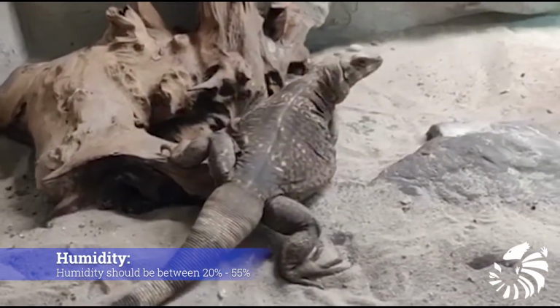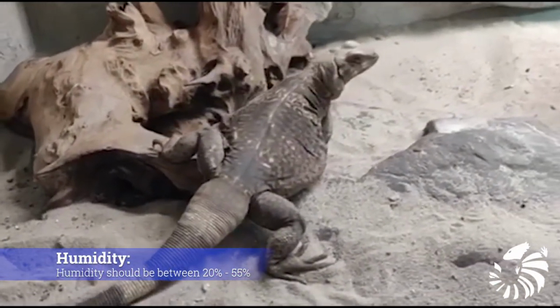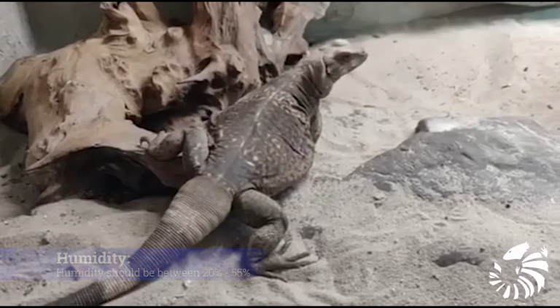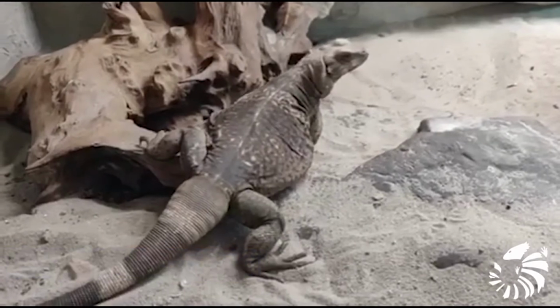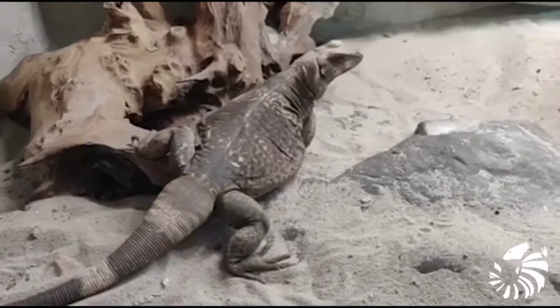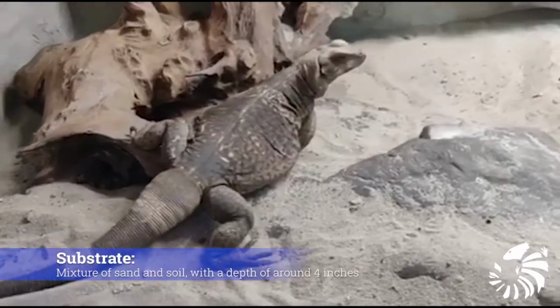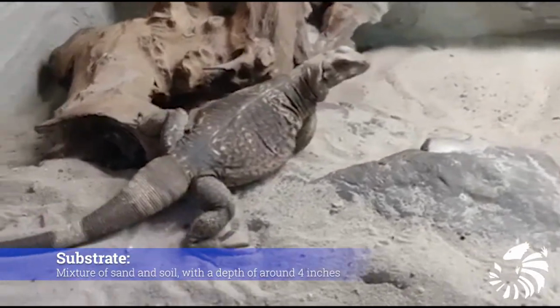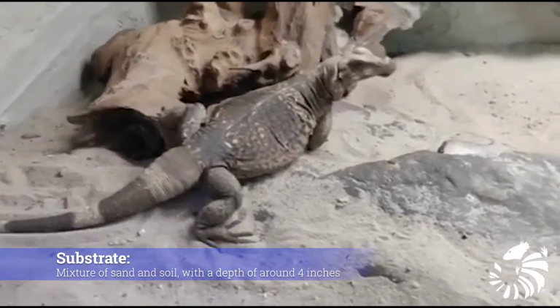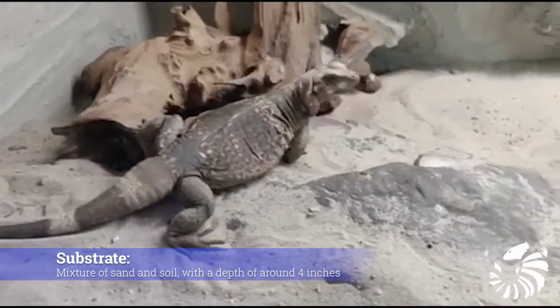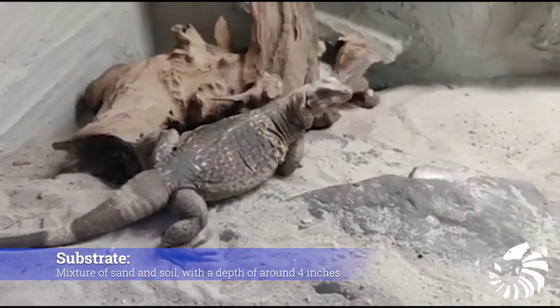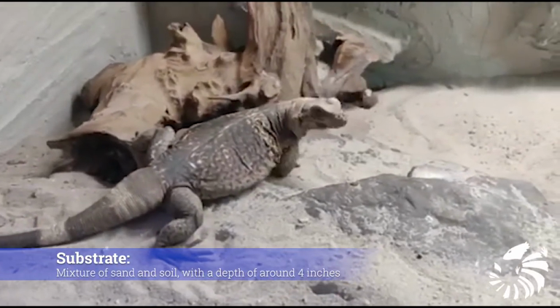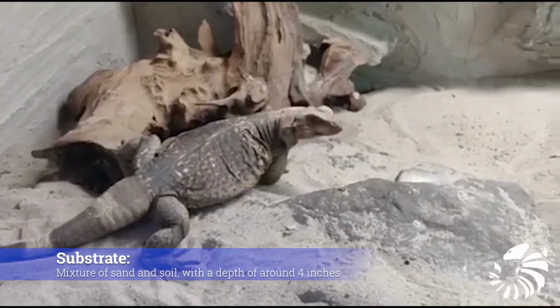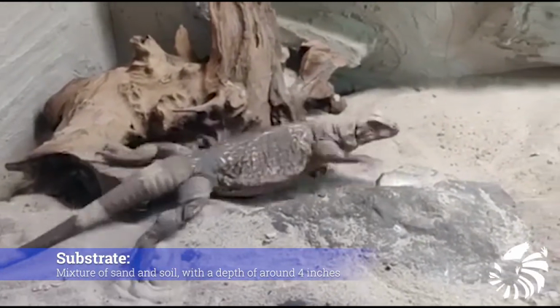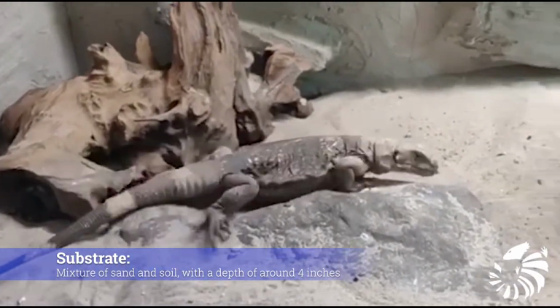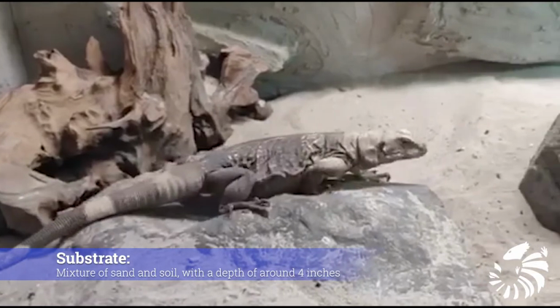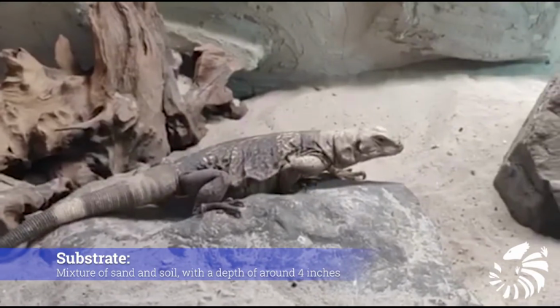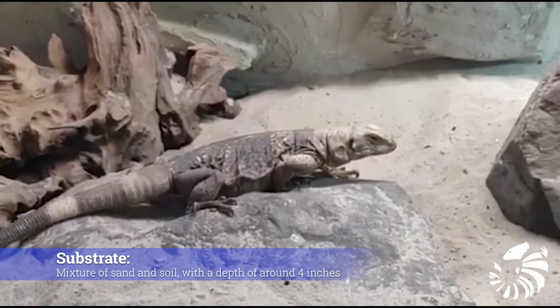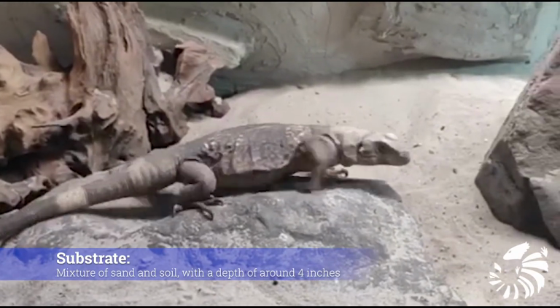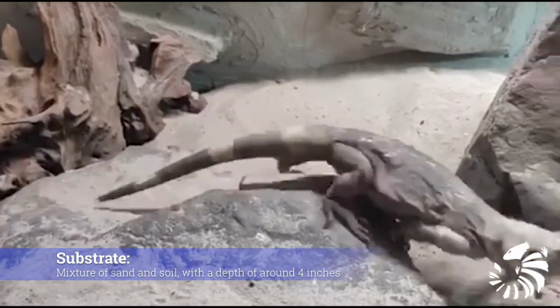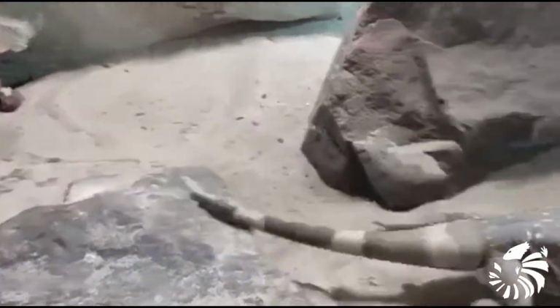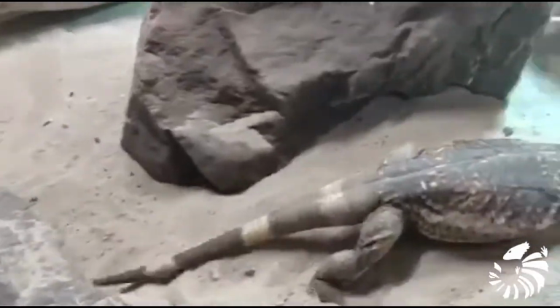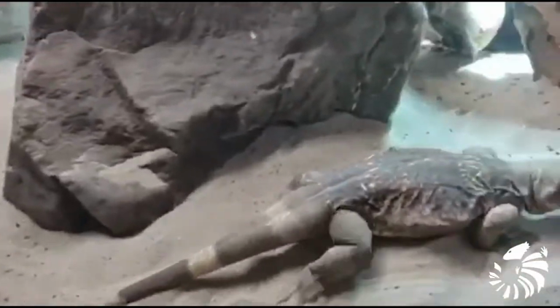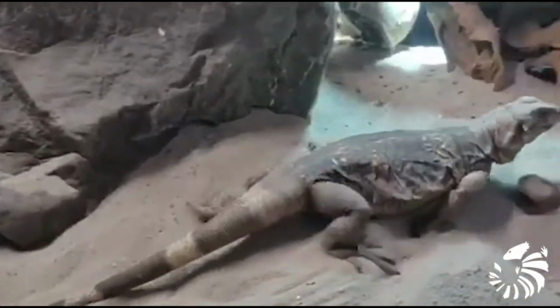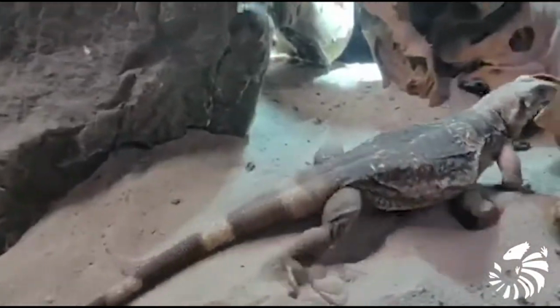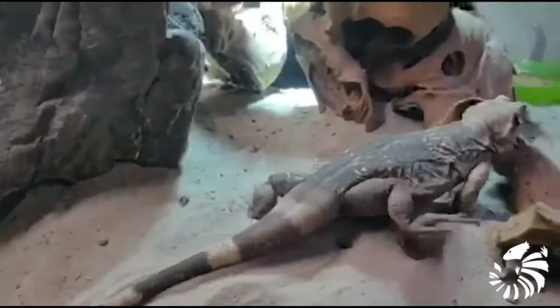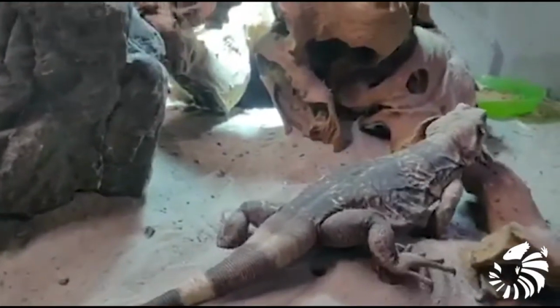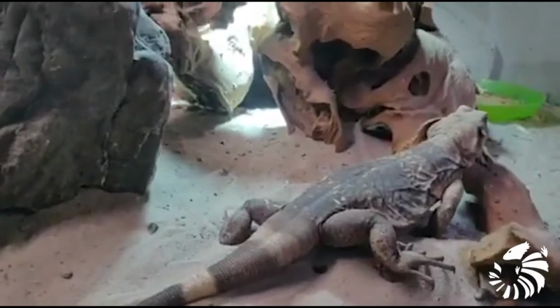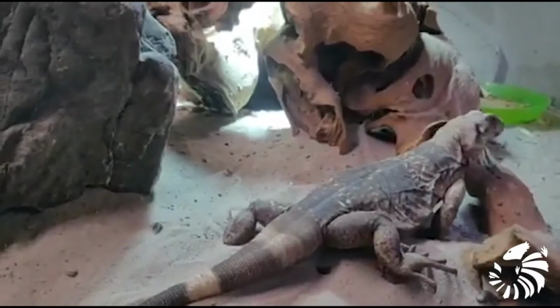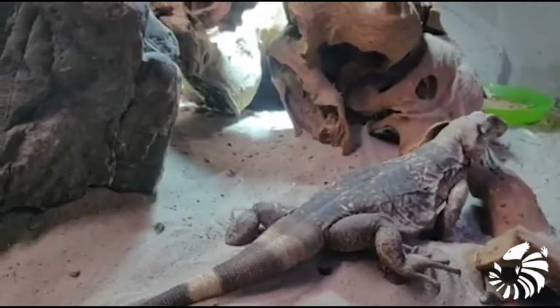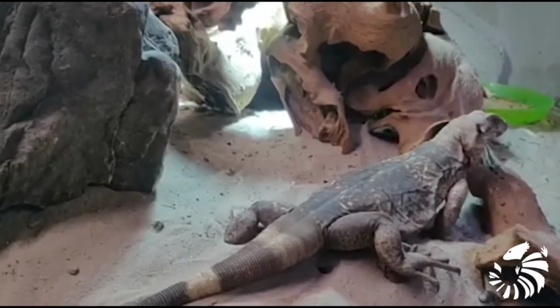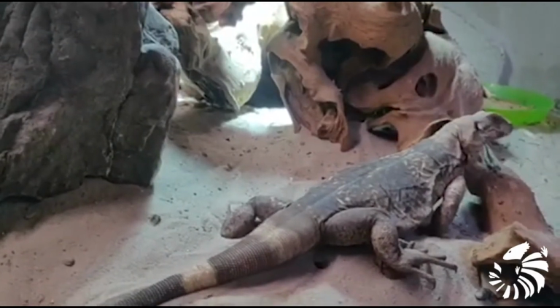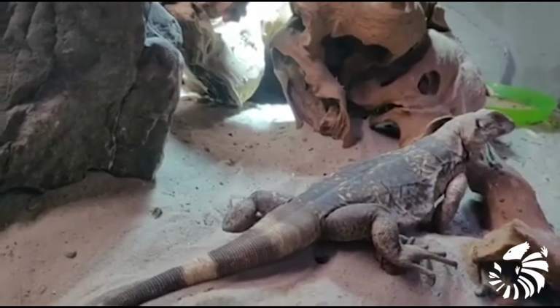As a substrate, I use a mixture of sand and soil, with a depth of around 4 inches to allow natural digging behavior. A deeper substrate is required for gravid females with laying boxes.